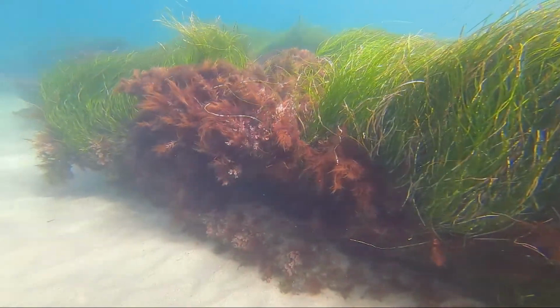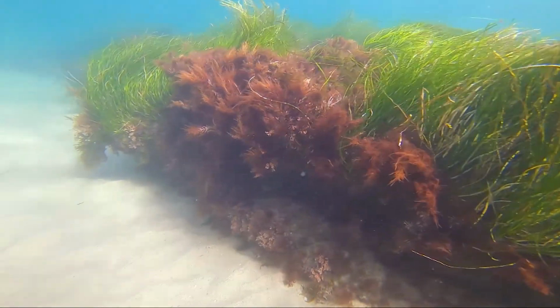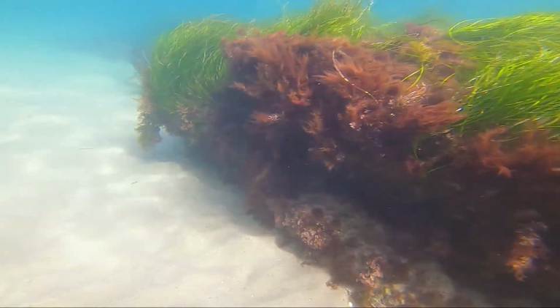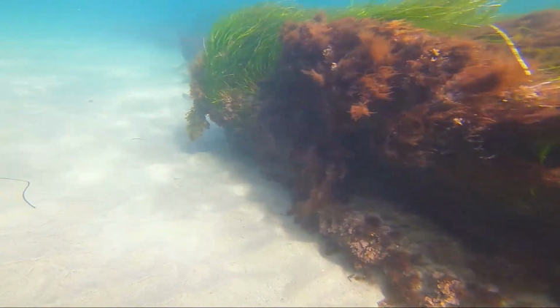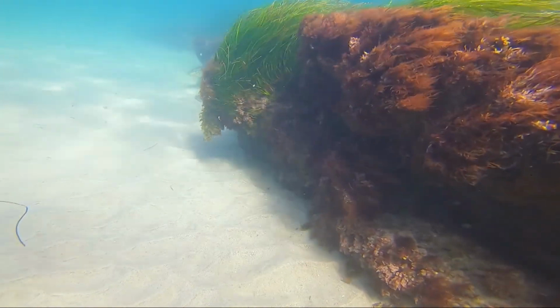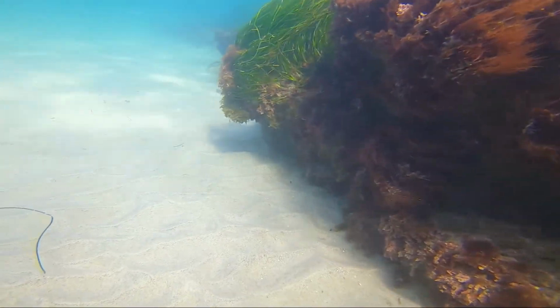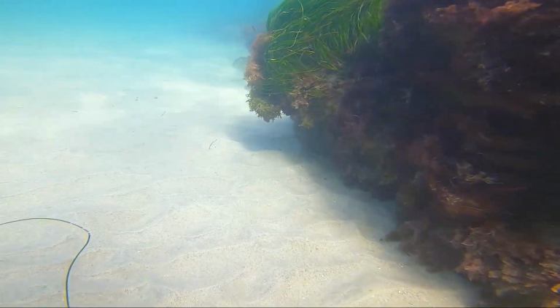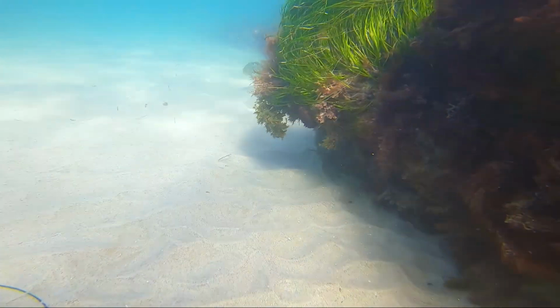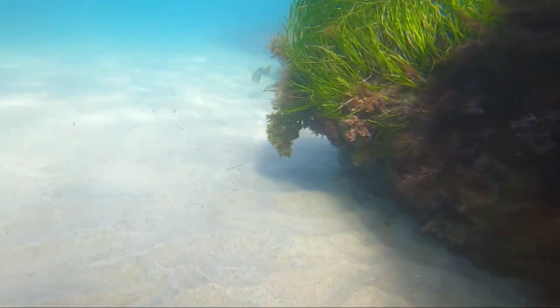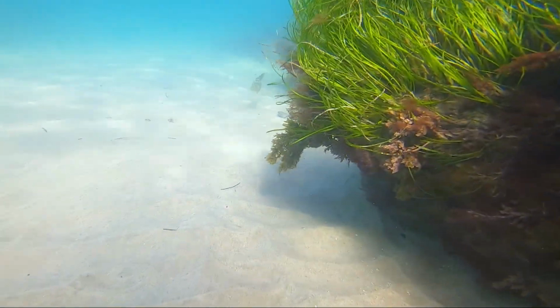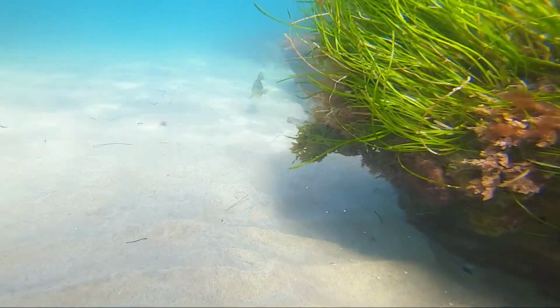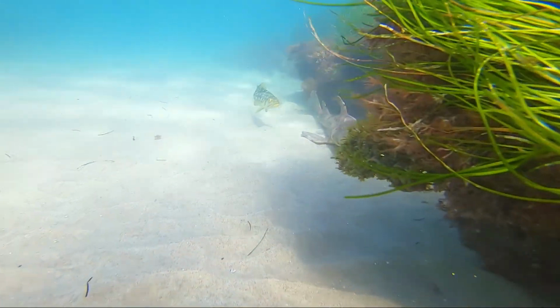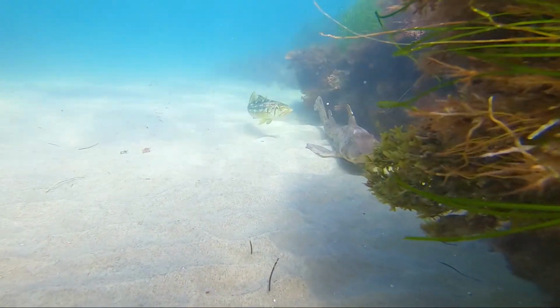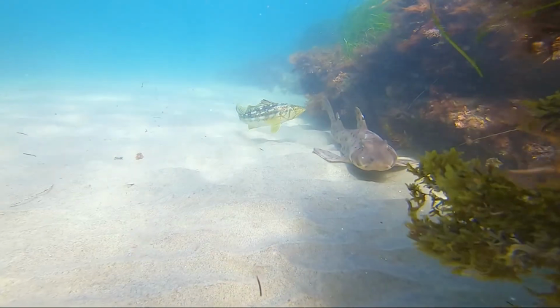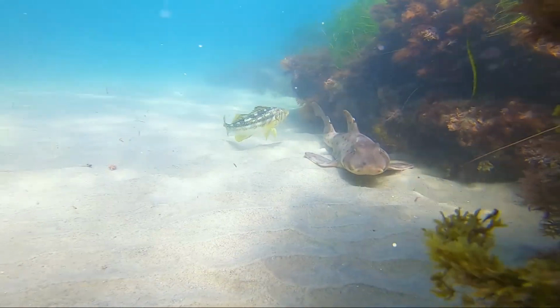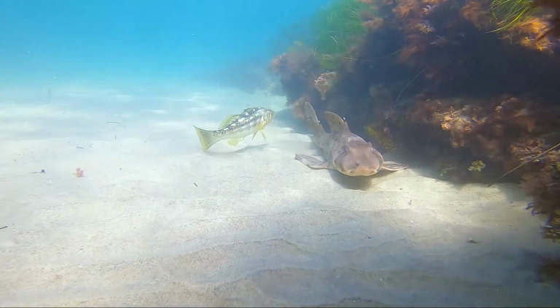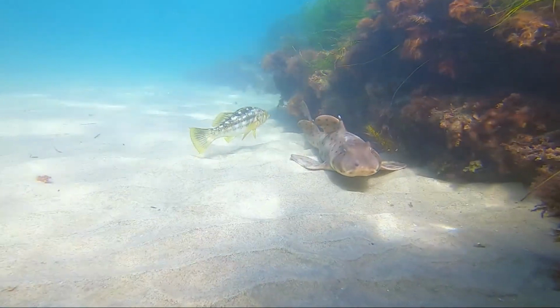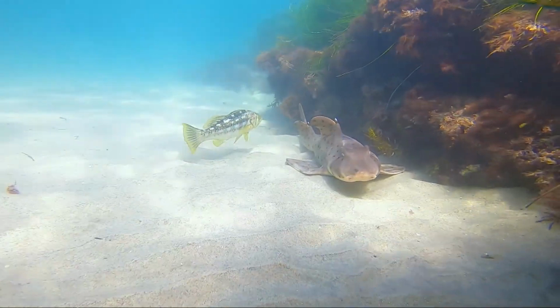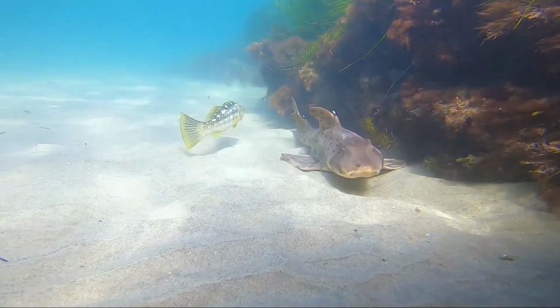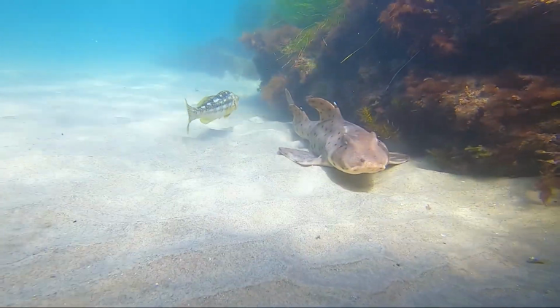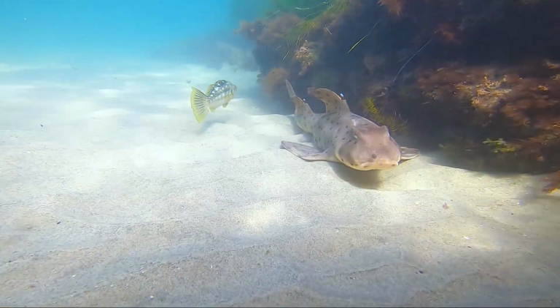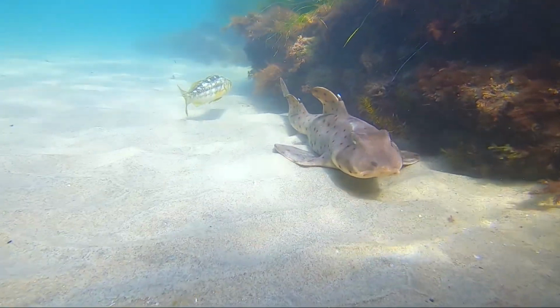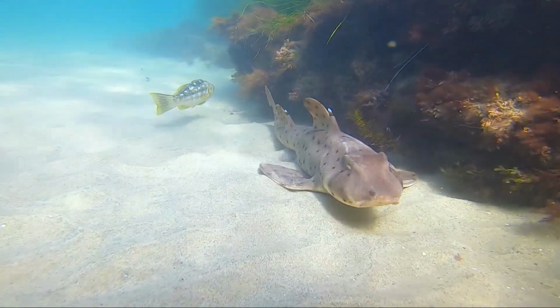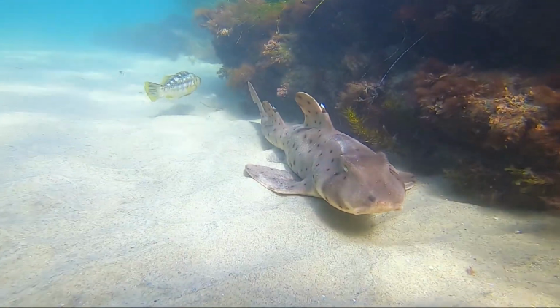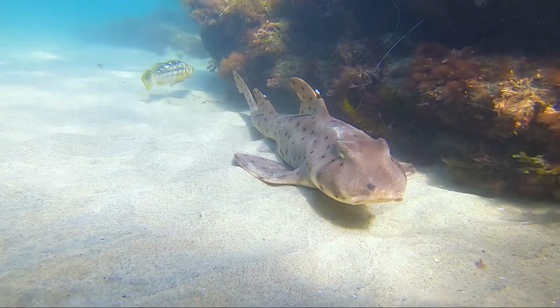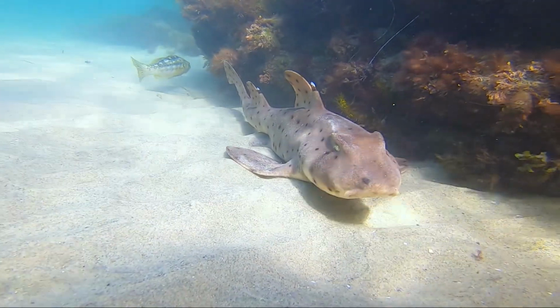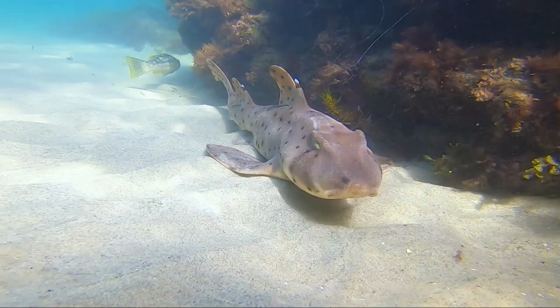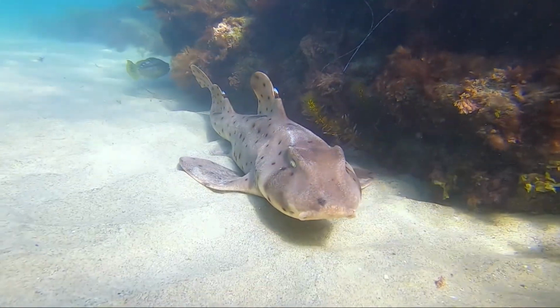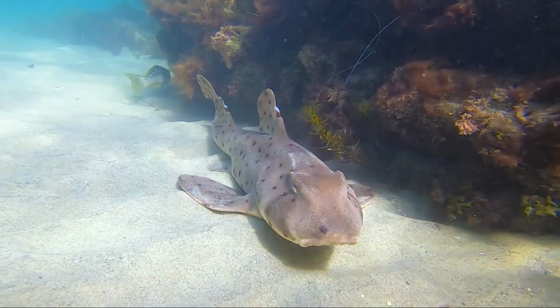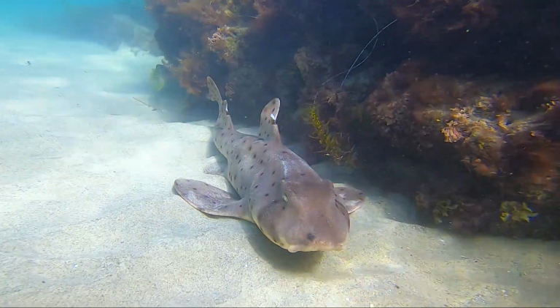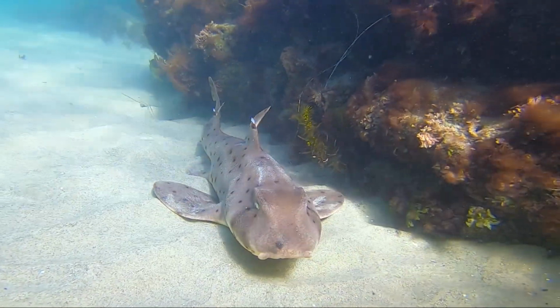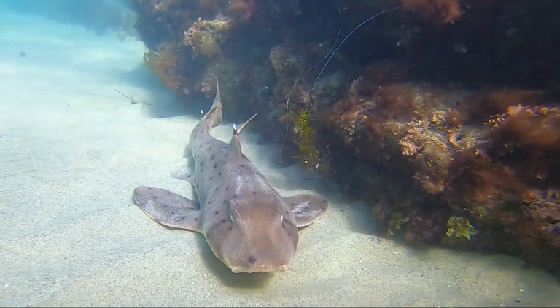Horn sharks are a species of bullhead shark in the family Heterodontidae. Horn sharks are endemic to the coastal waters off the western coast of North America, from California to the Gulf of California.